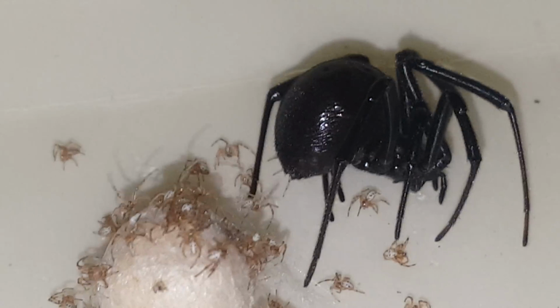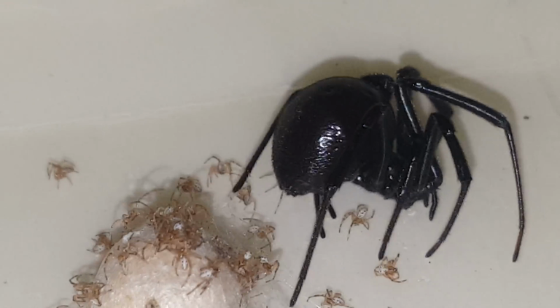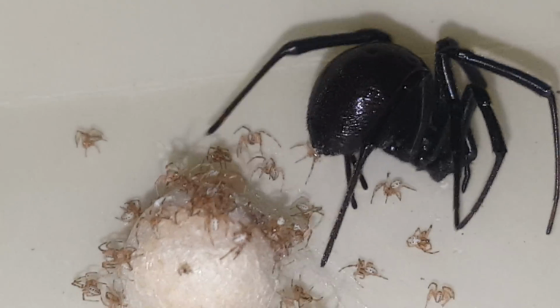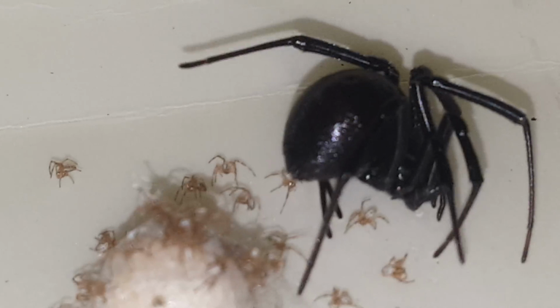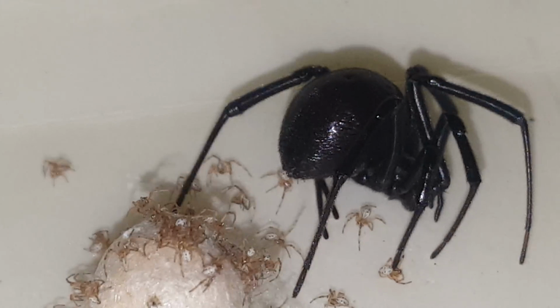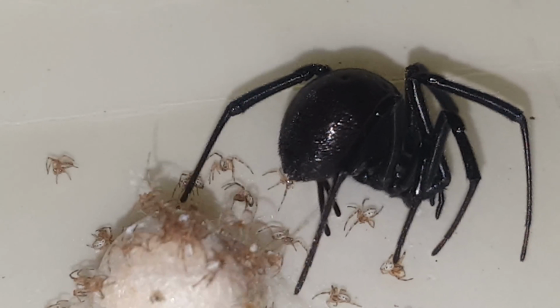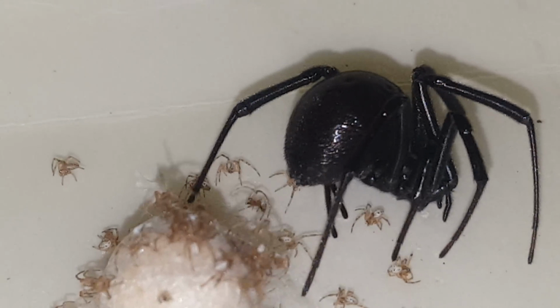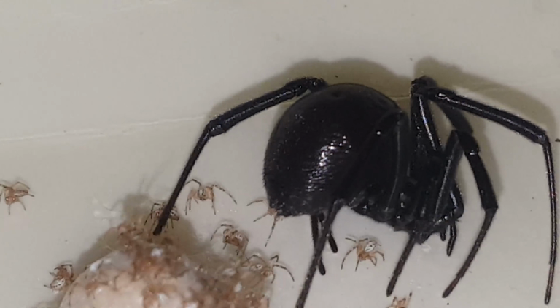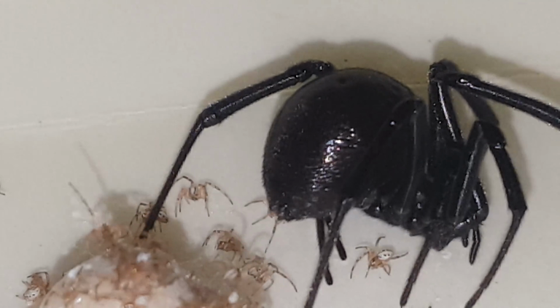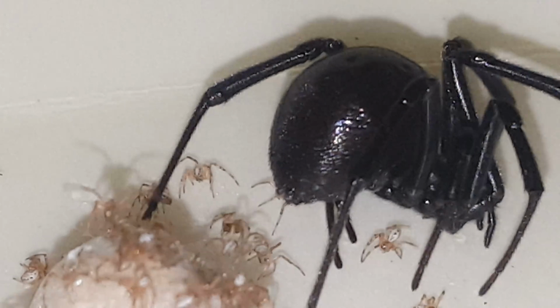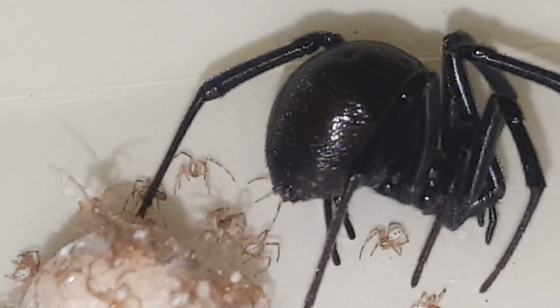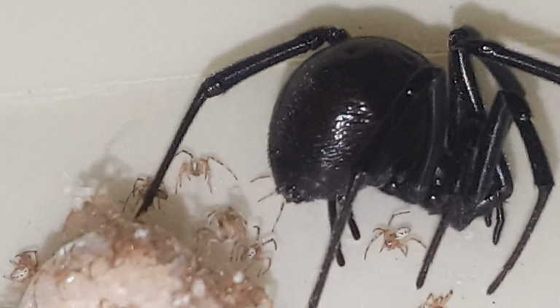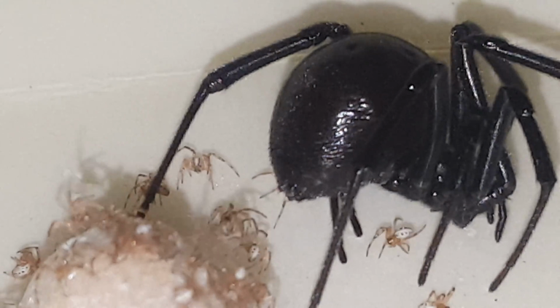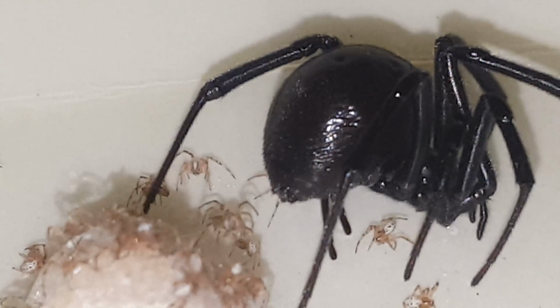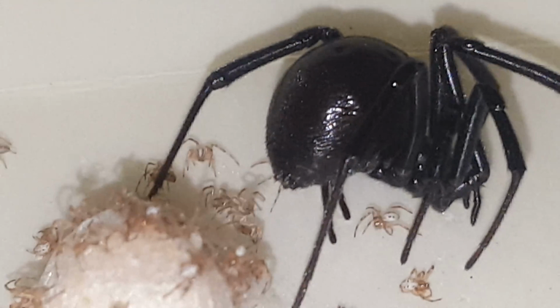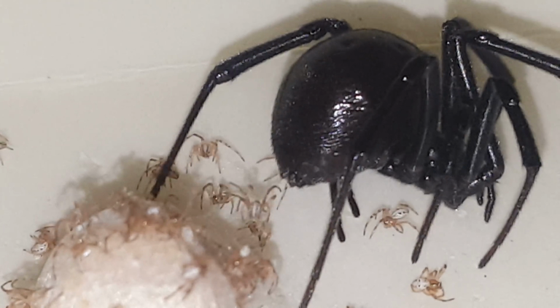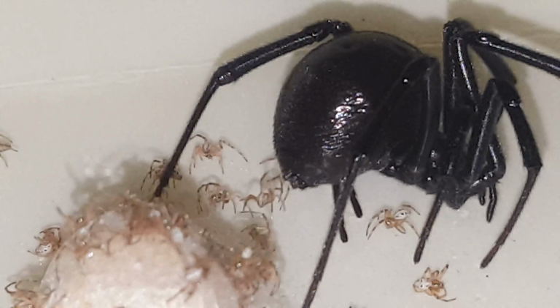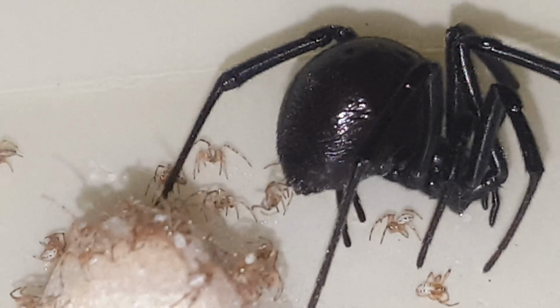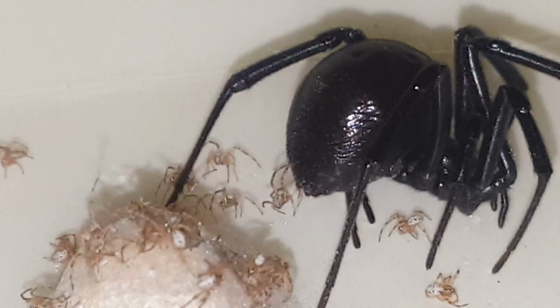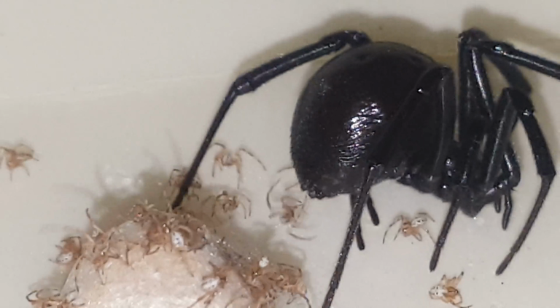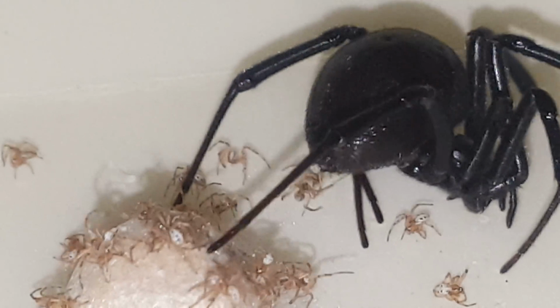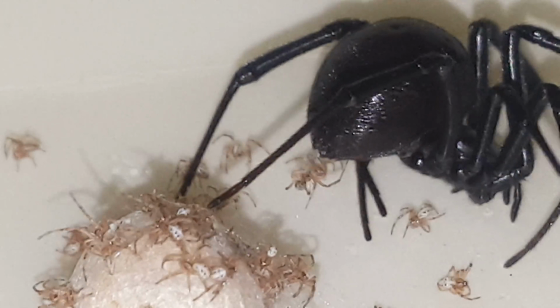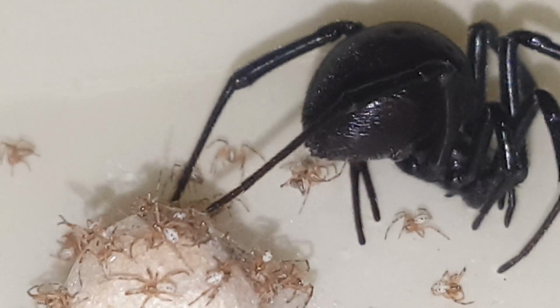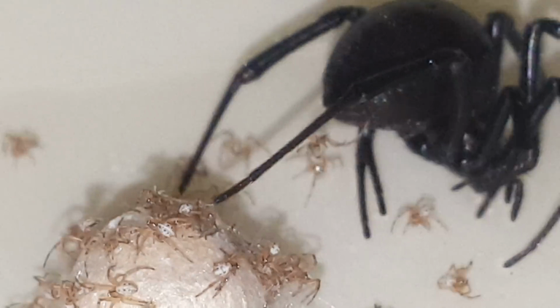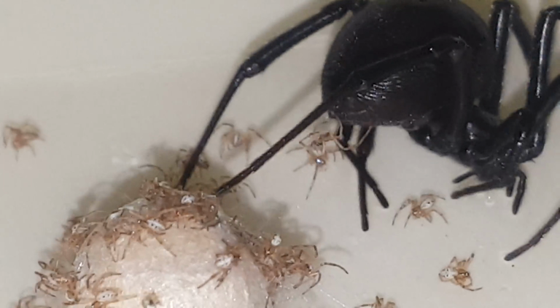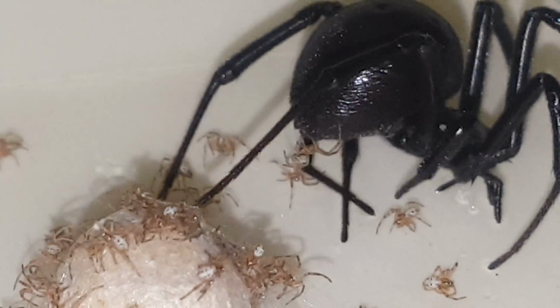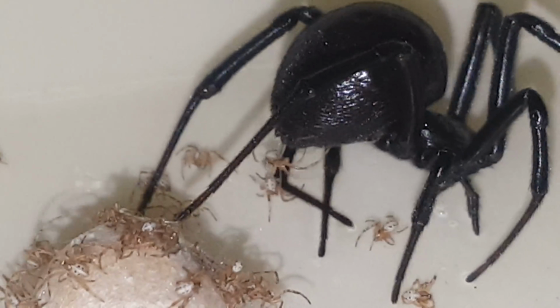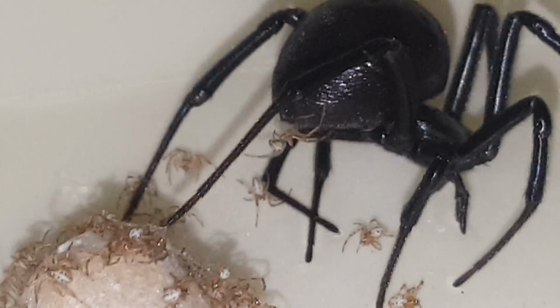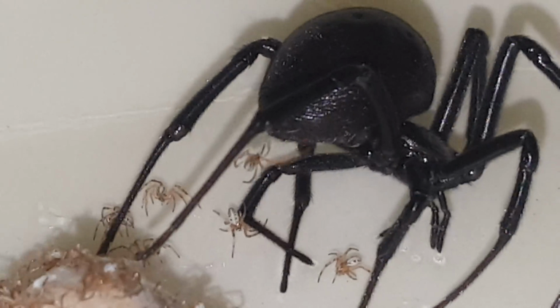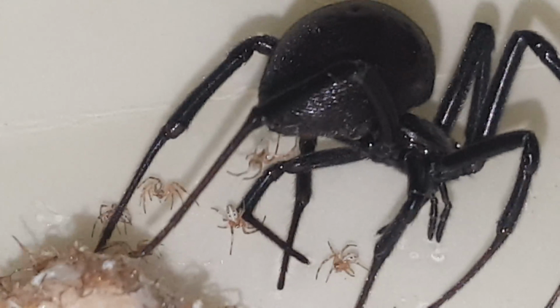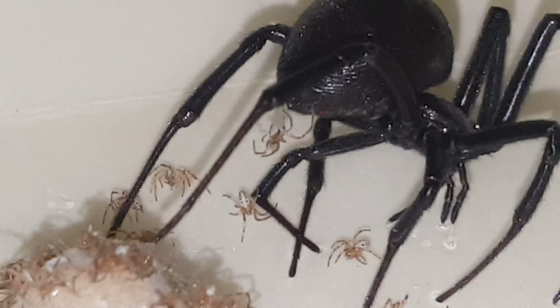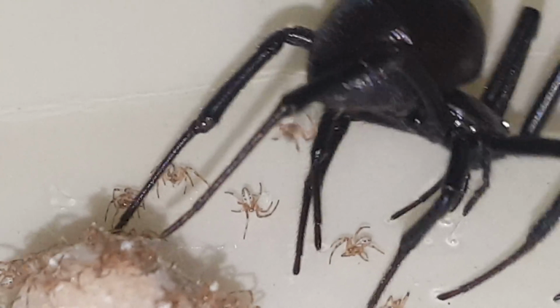I don't think we can see it. Would it help if we cut the egg sac open so that the baby spiders could come out? No, let's just let them come out on their own. She doesn't like them crawling on her.